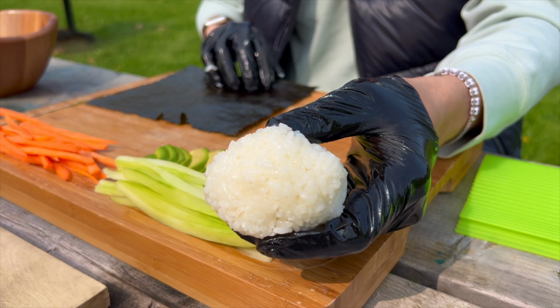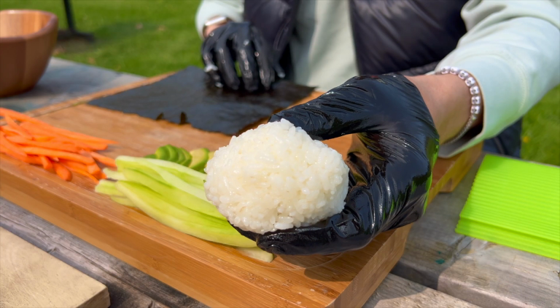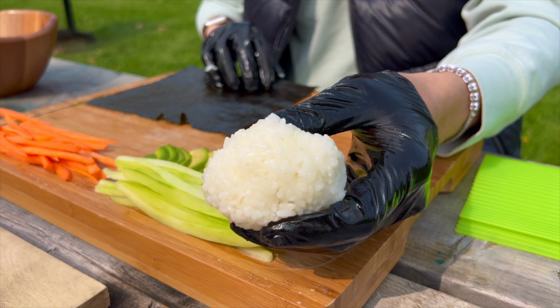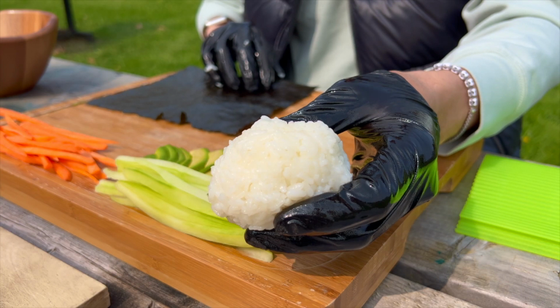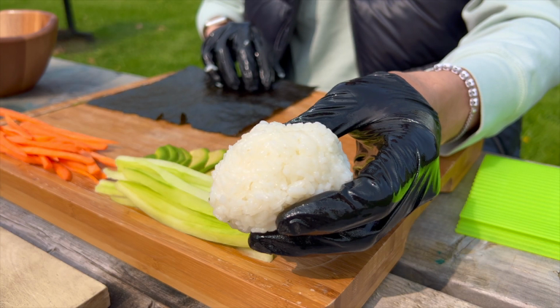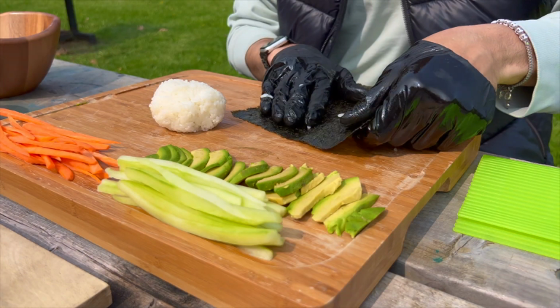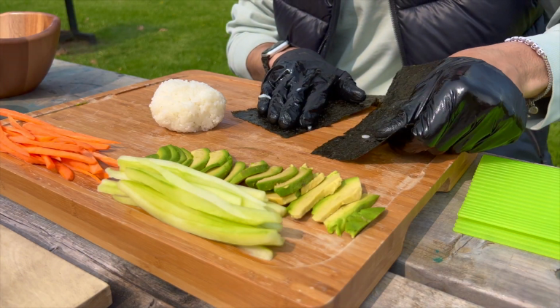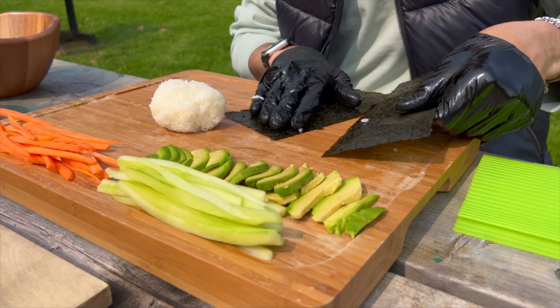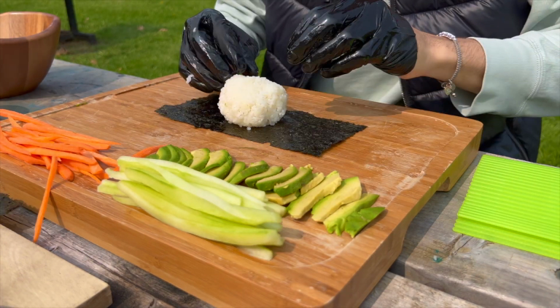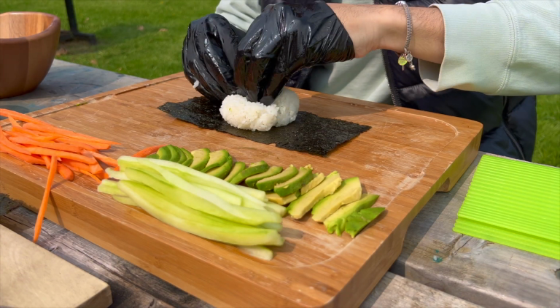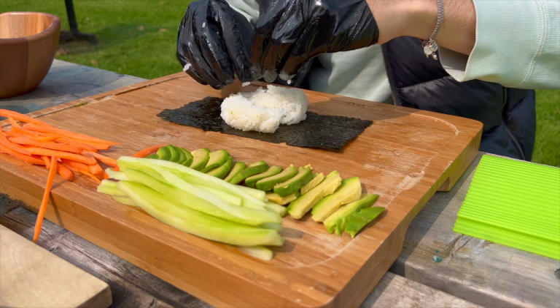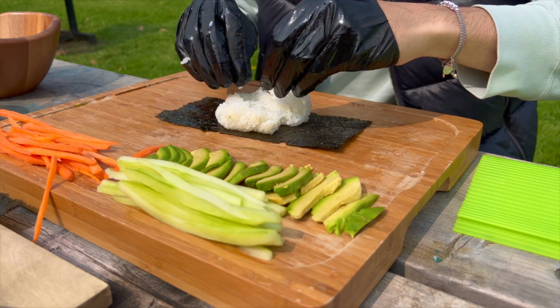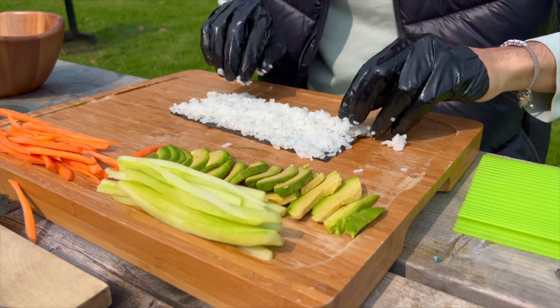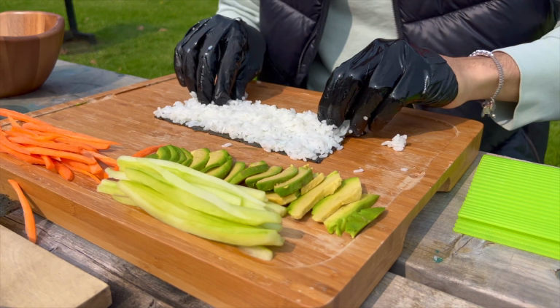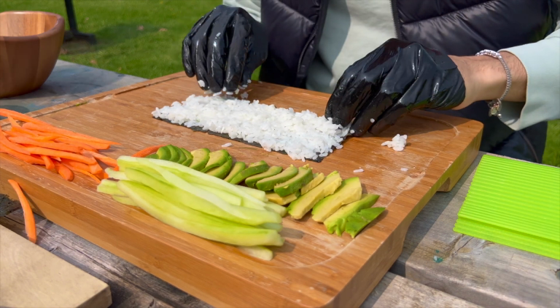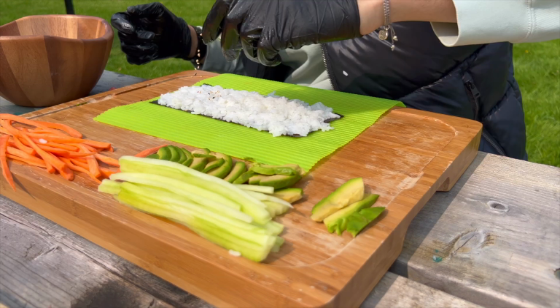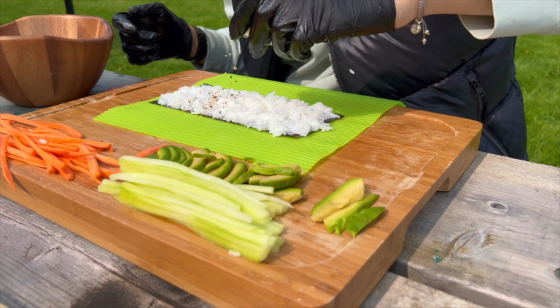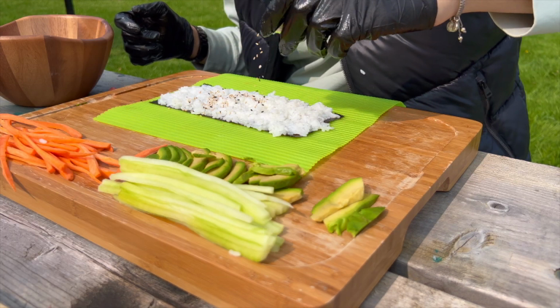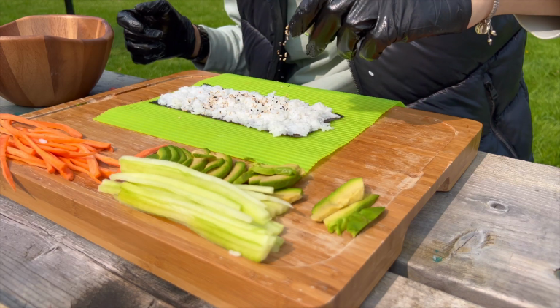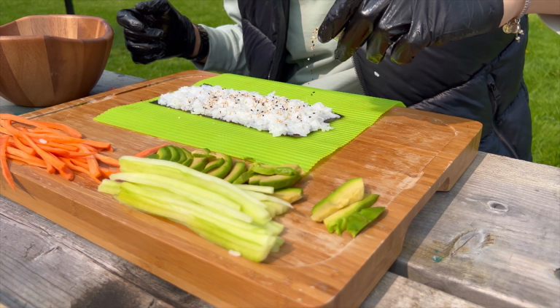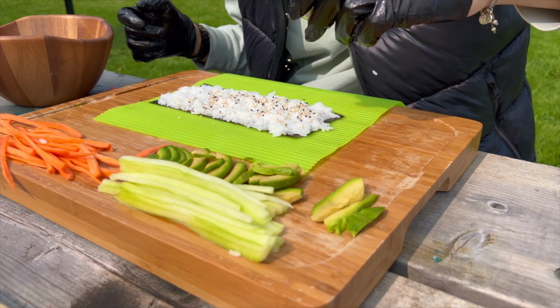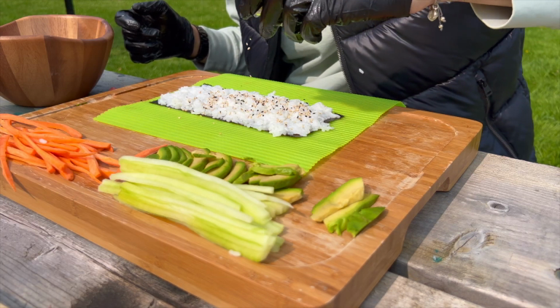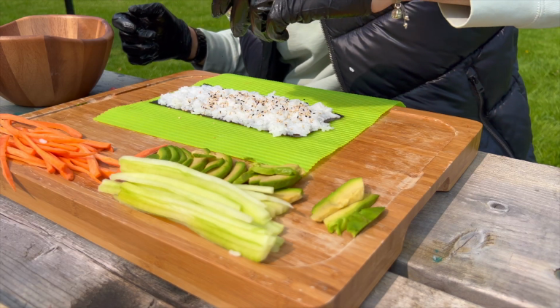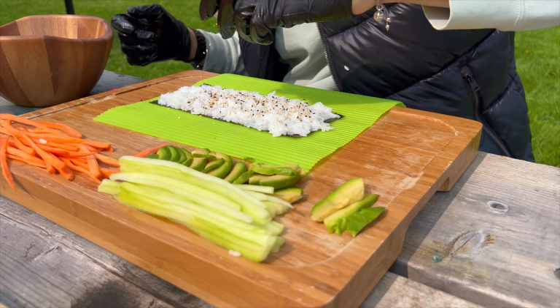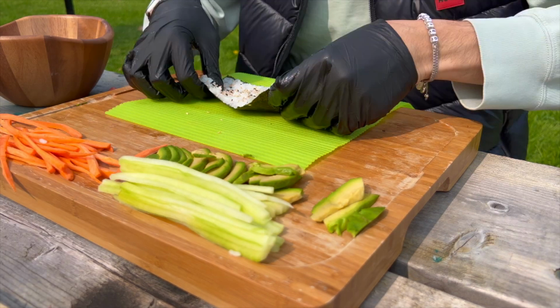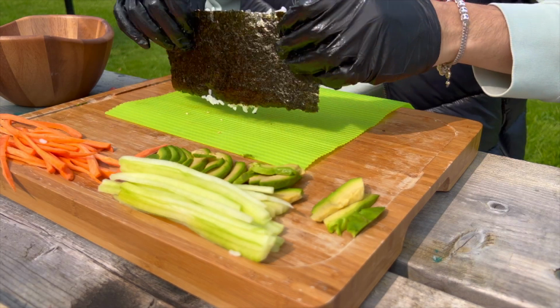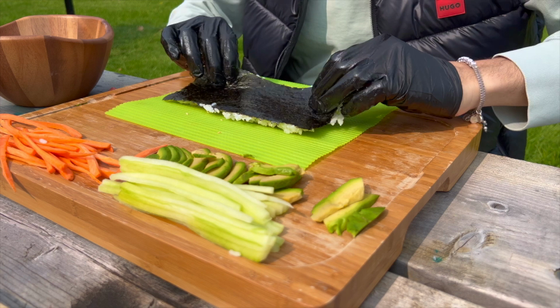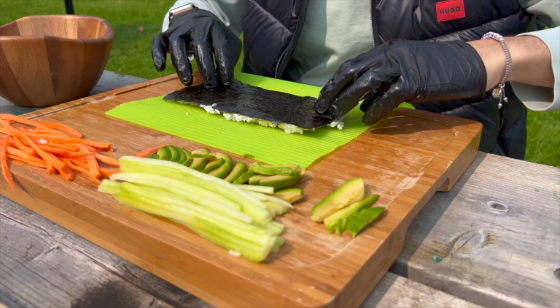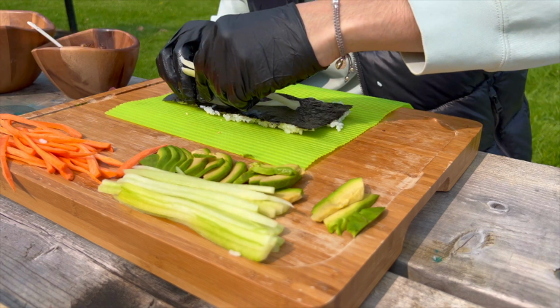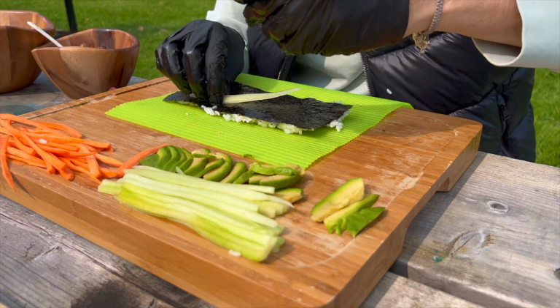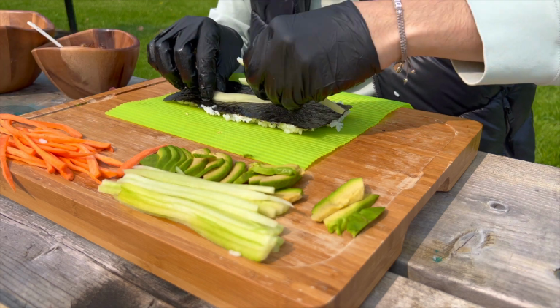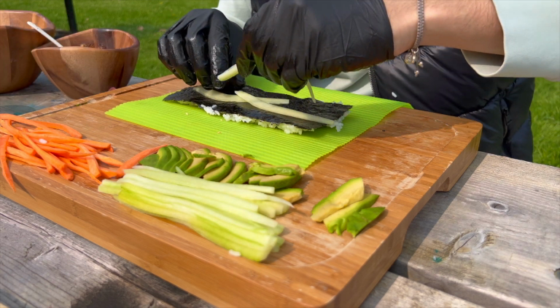Now that you have all the elements you need, carefully lay out your nori sheet, spread the seasoned rice, and add your chosen vegetables. Drizzle the spicy mayo, roll it up, slice, and voila!